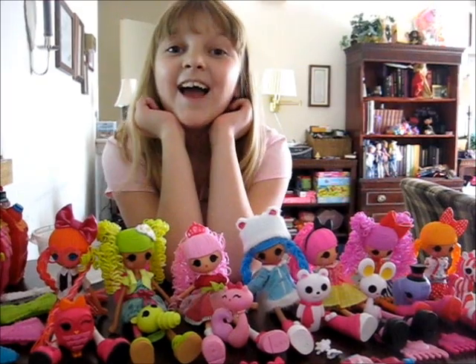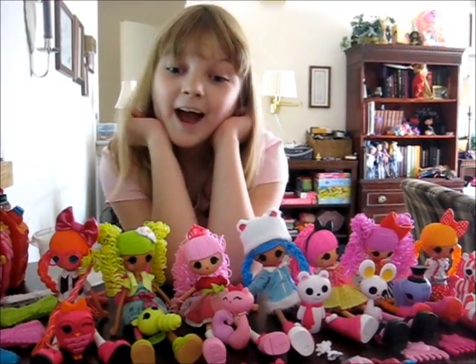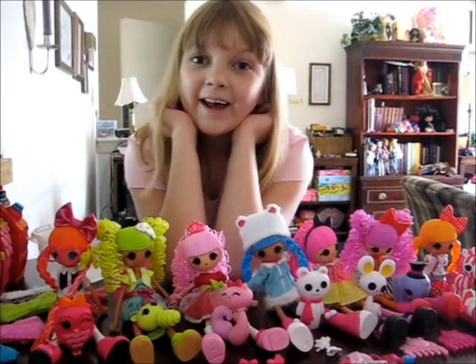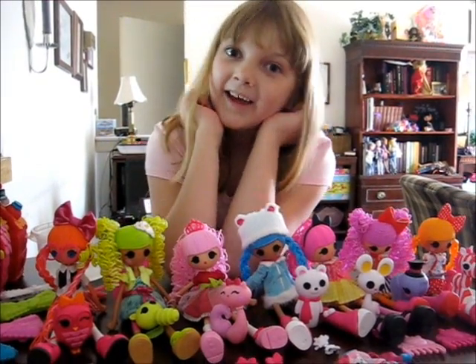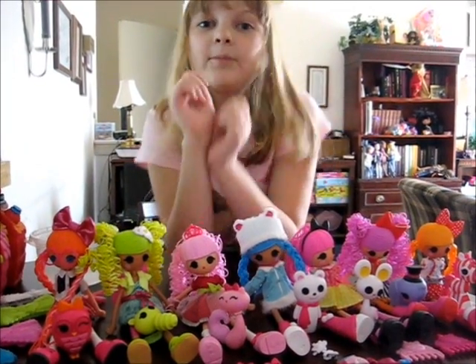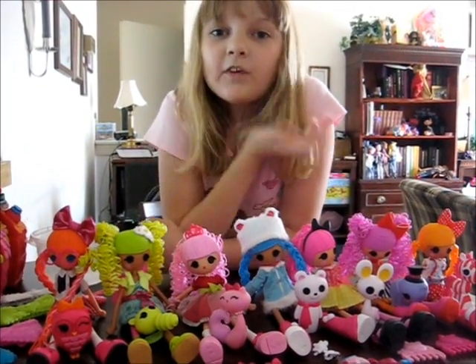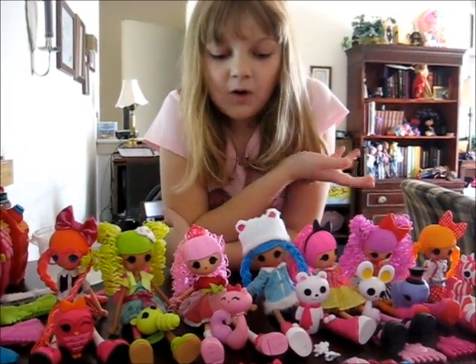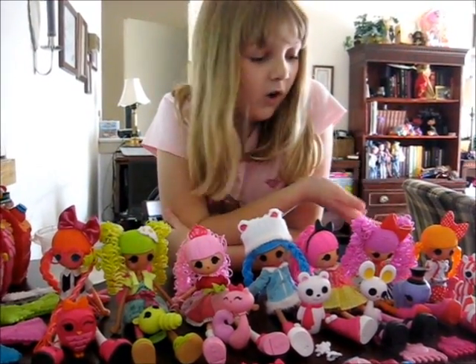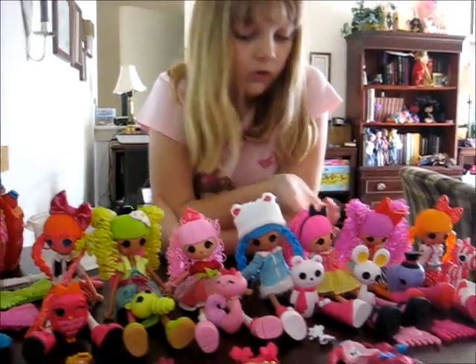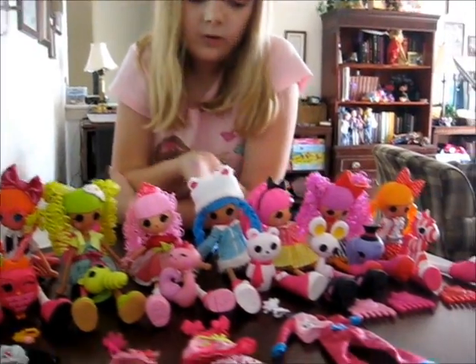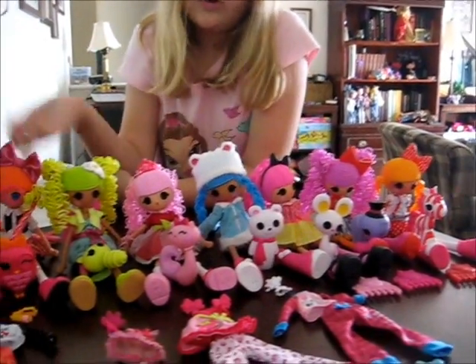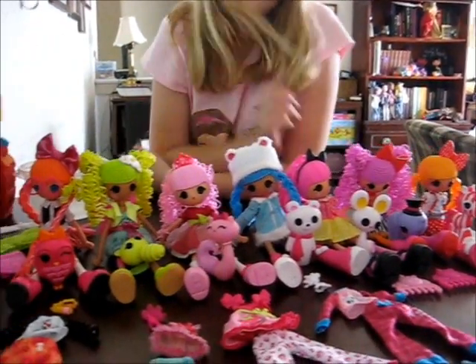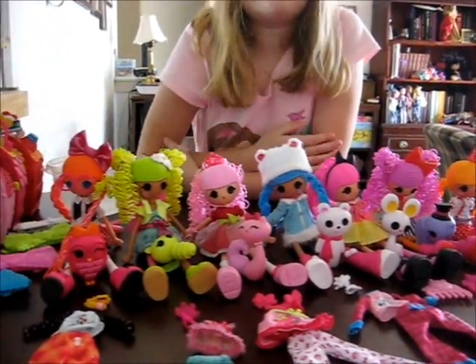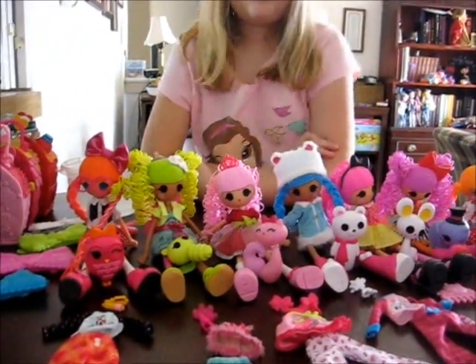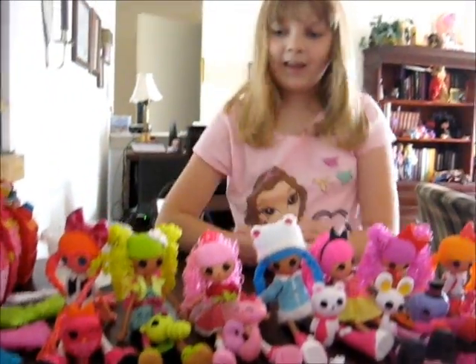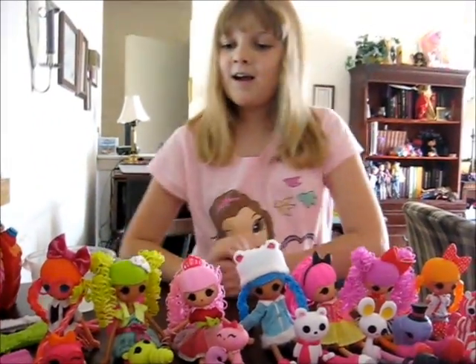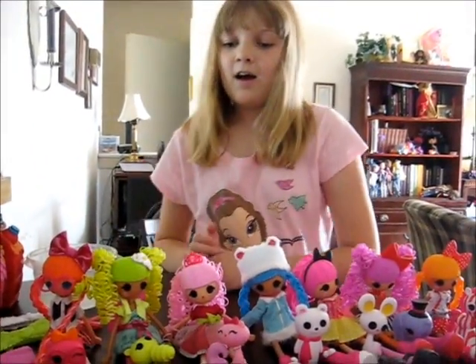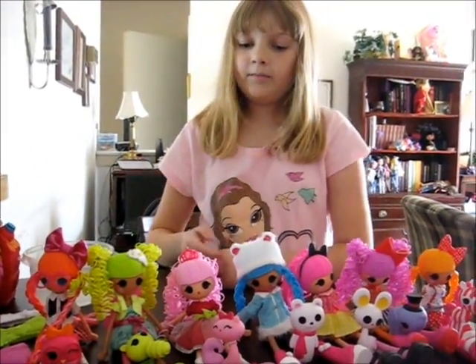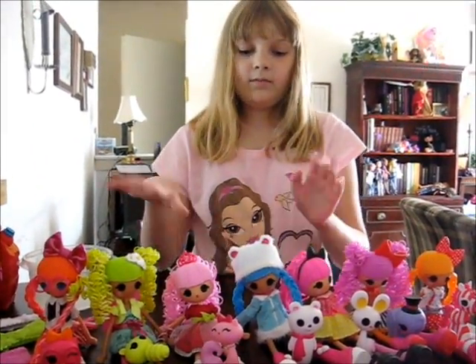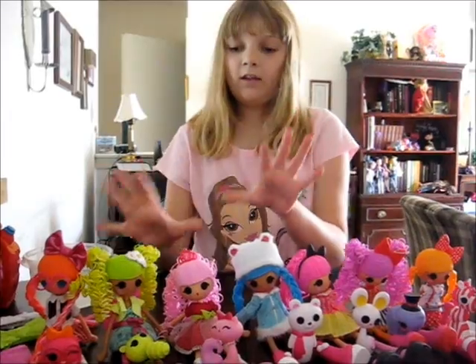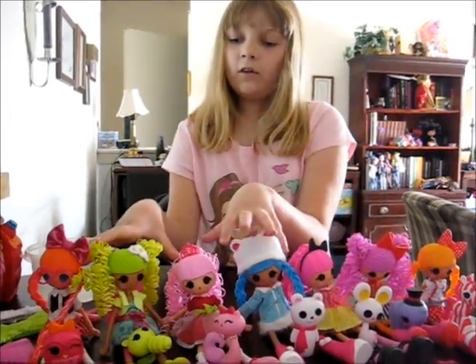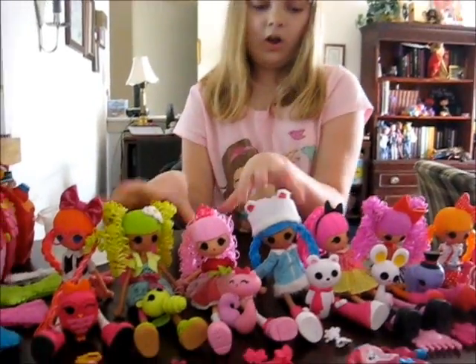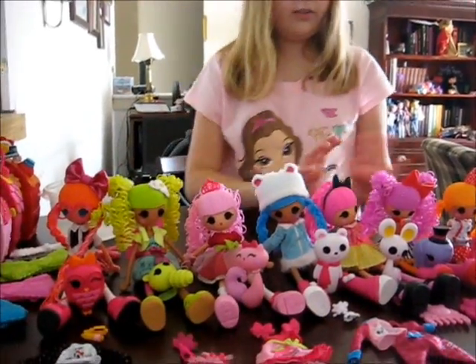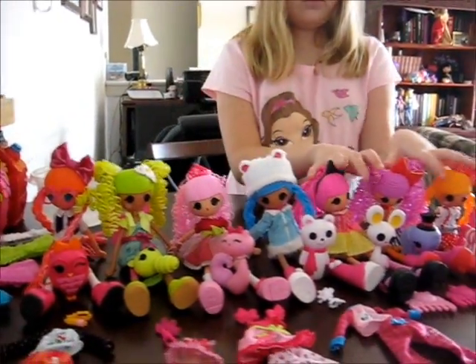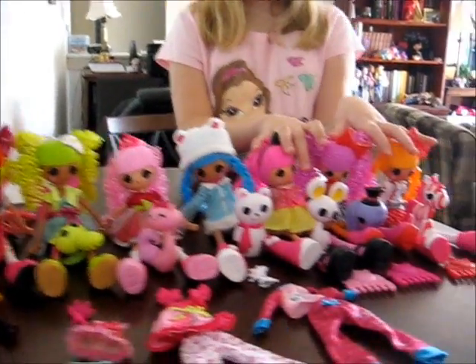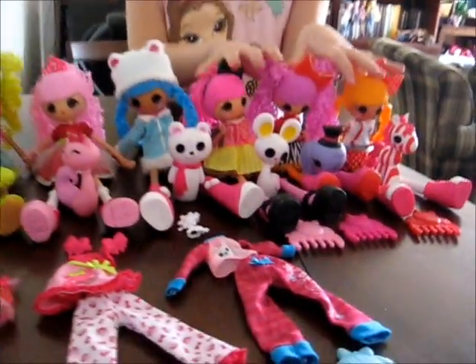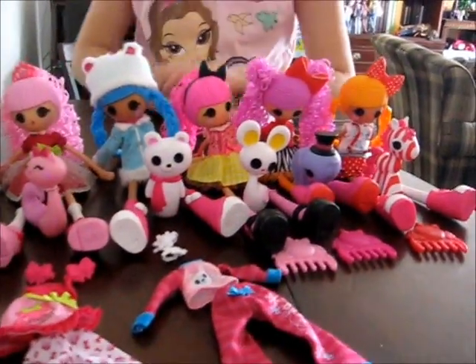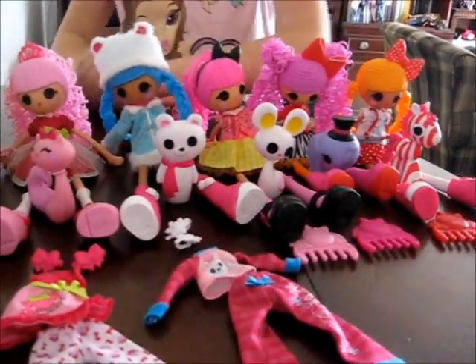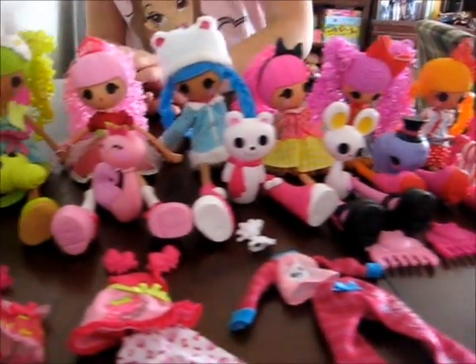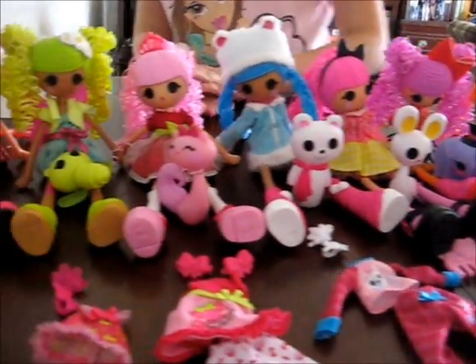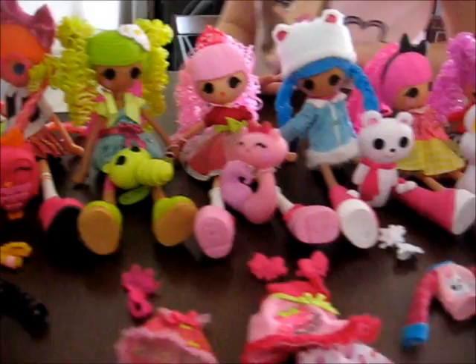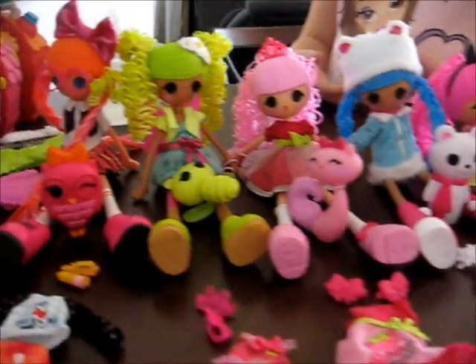Hey, I'm Banana and I'm doing a review of all the Wow Loopsie Girls. These are the Deluxe Dolls and these are the Basic Dolls. So let's start with the Deluxe Dolls.